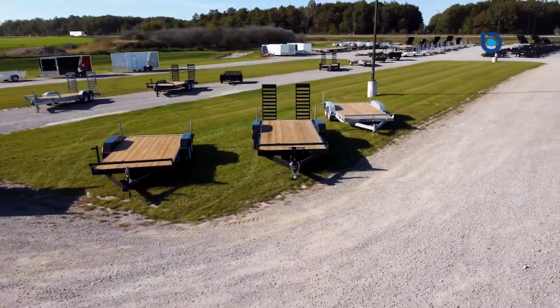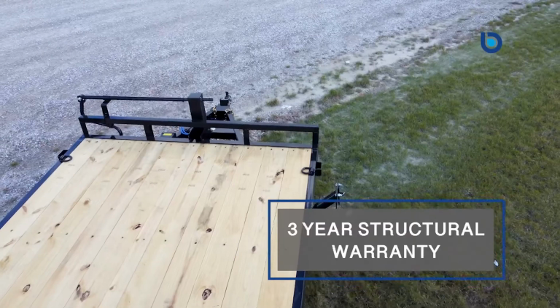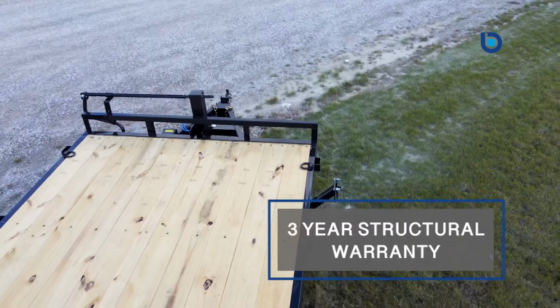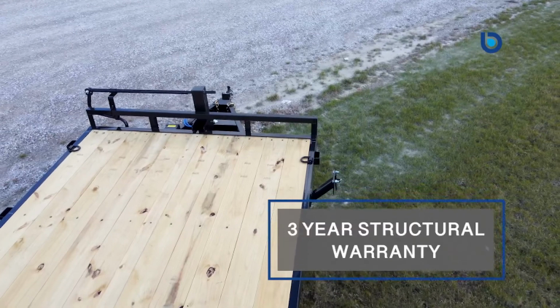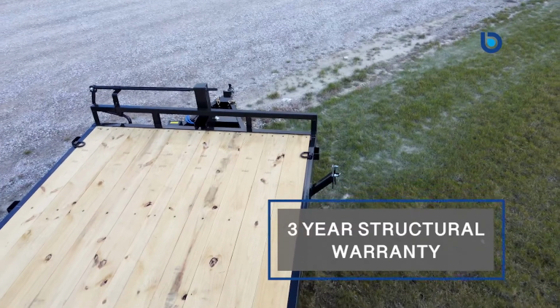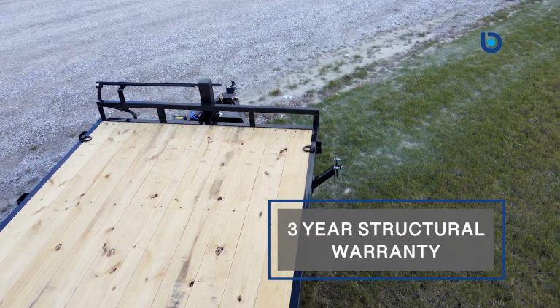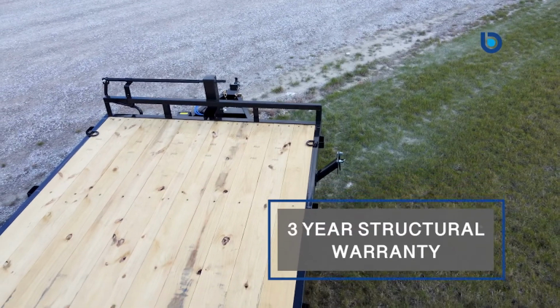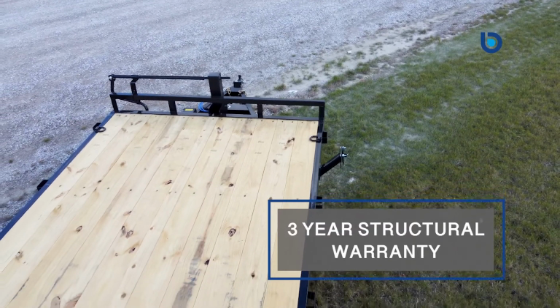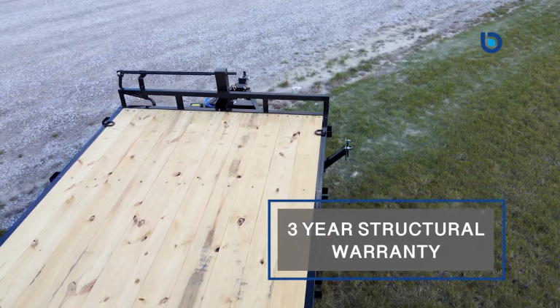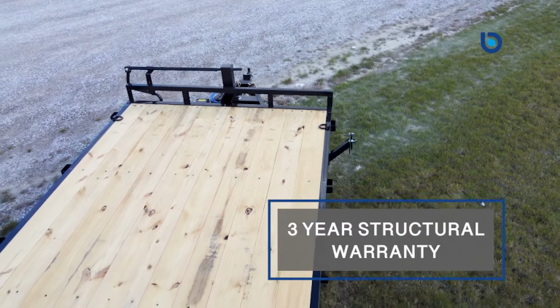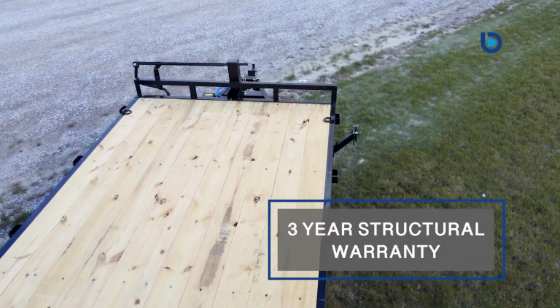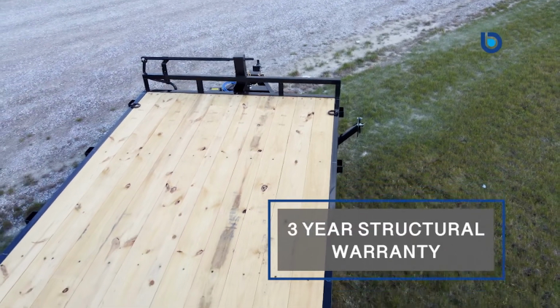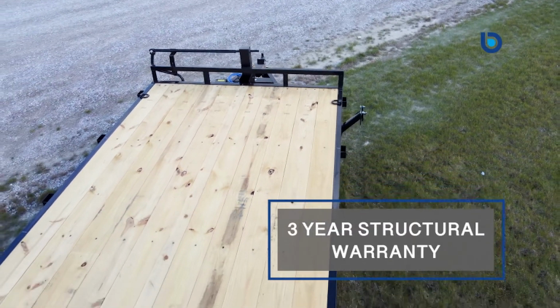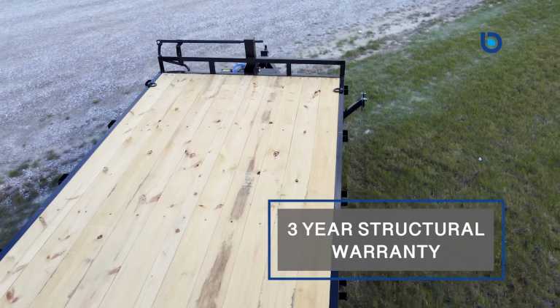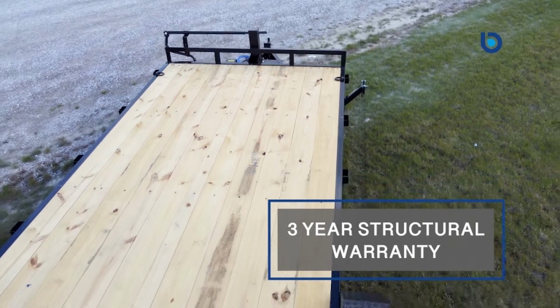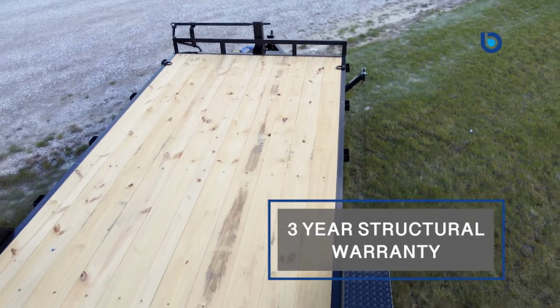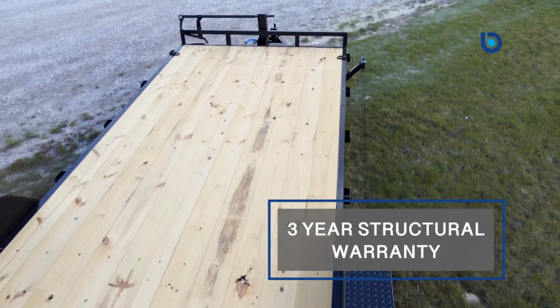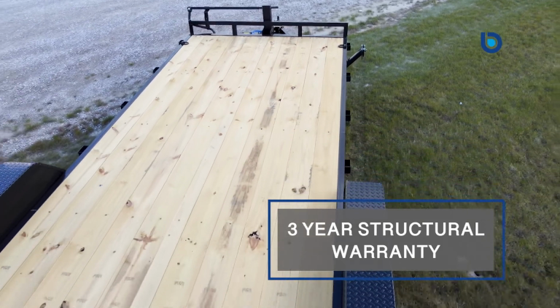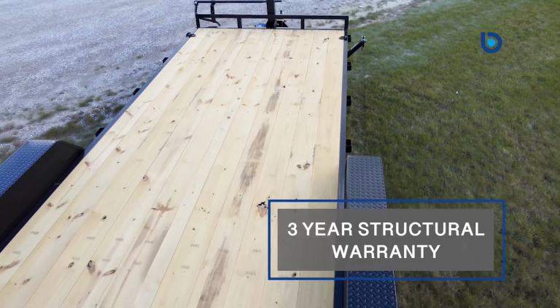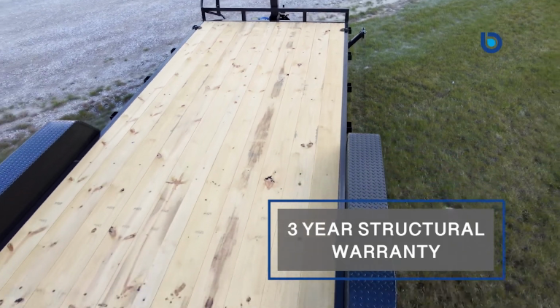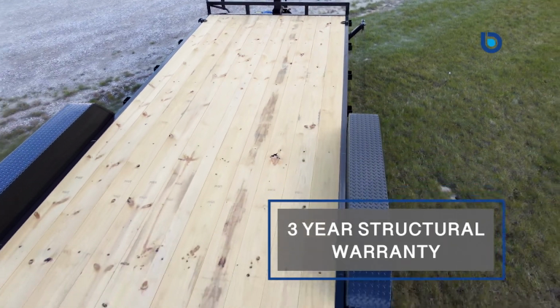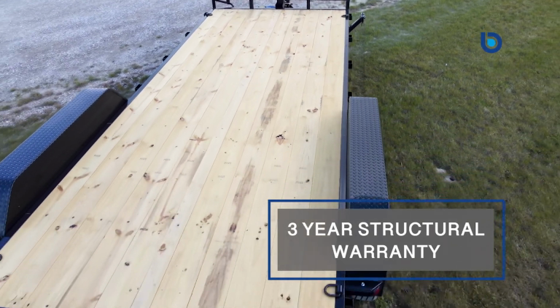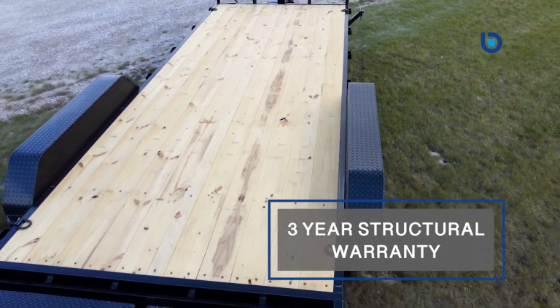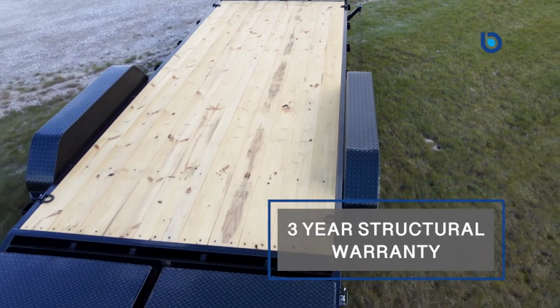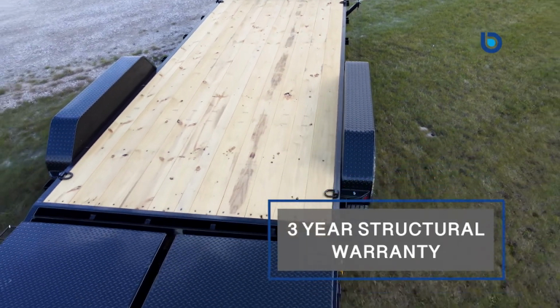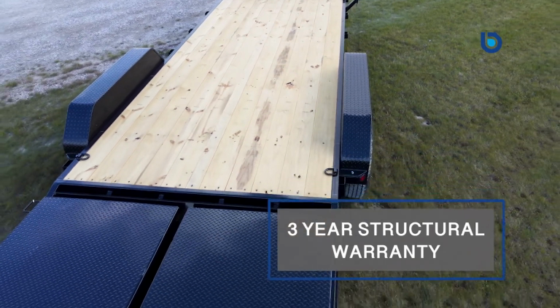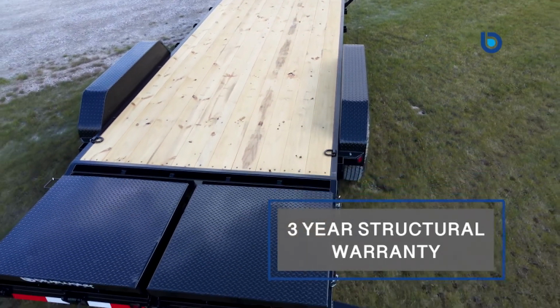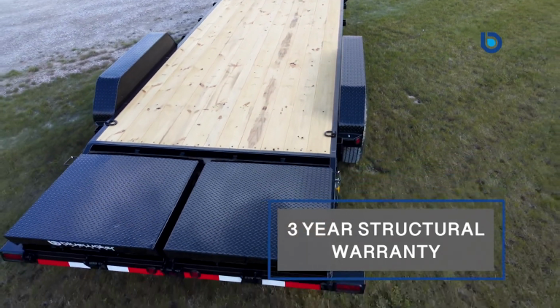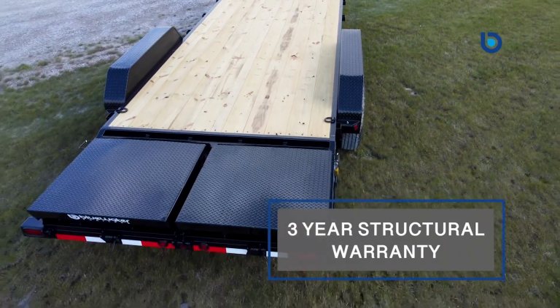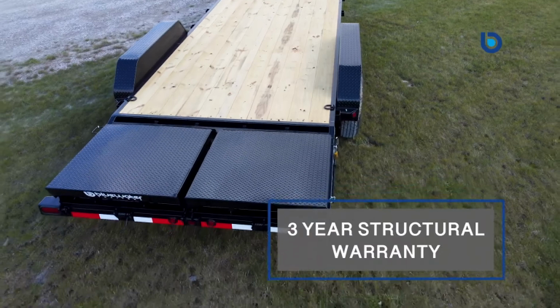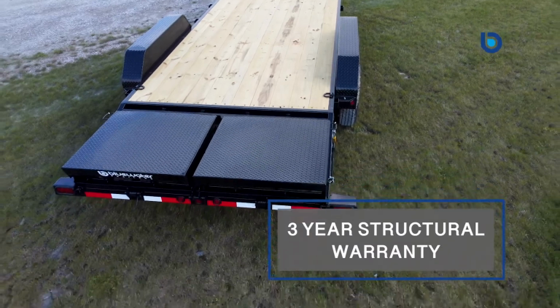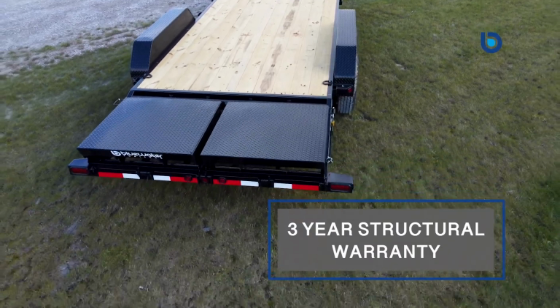Next is the three-year structural warranty. As long as you use your trailer according to their guidelines, they guarantee your trailer to be structurally free from manufacturing defects for three years.